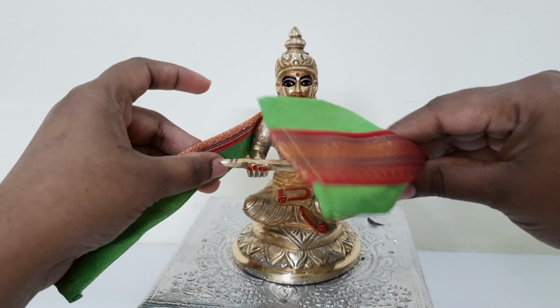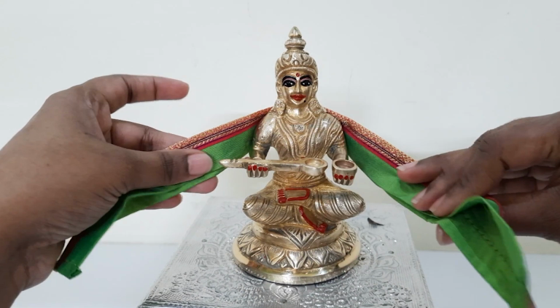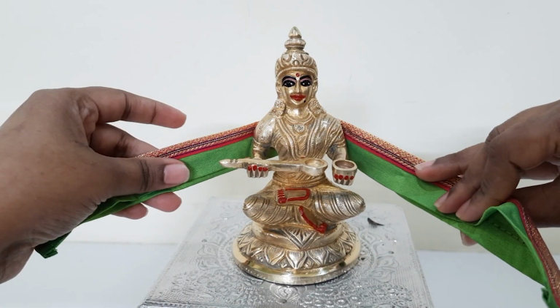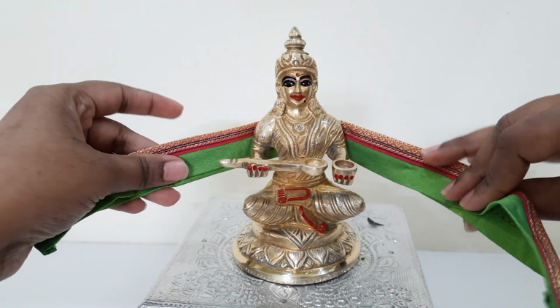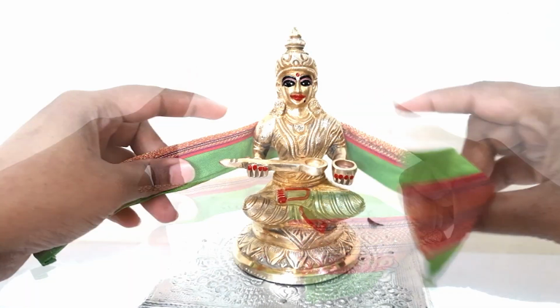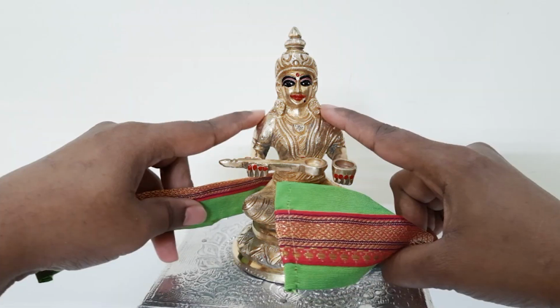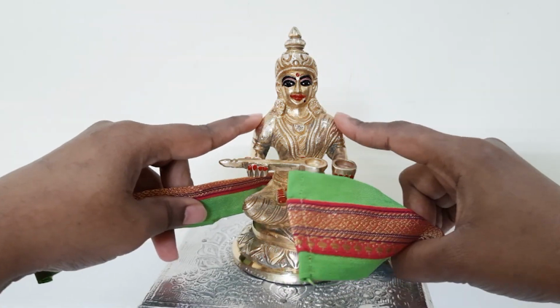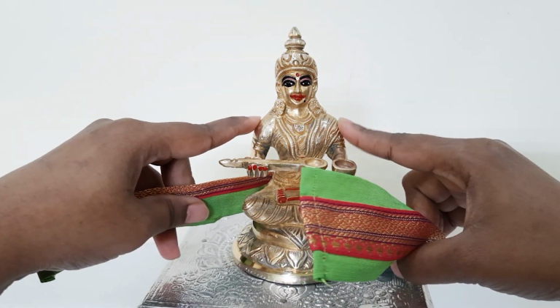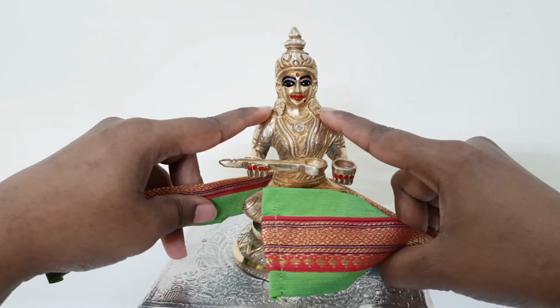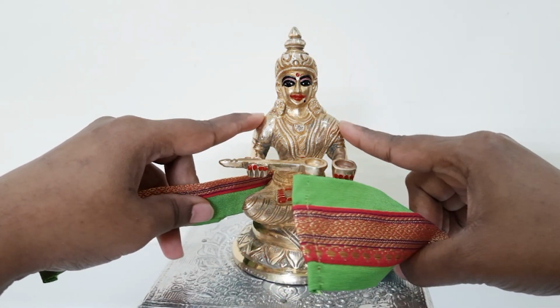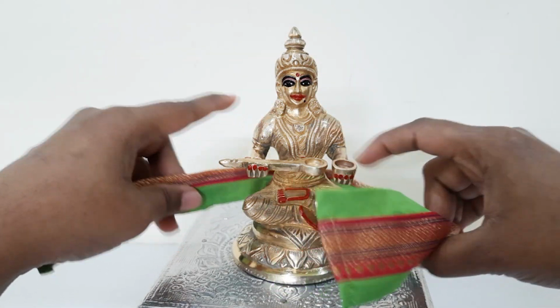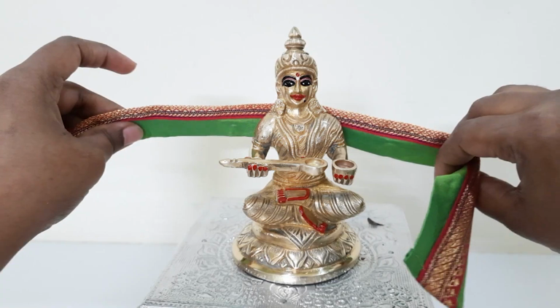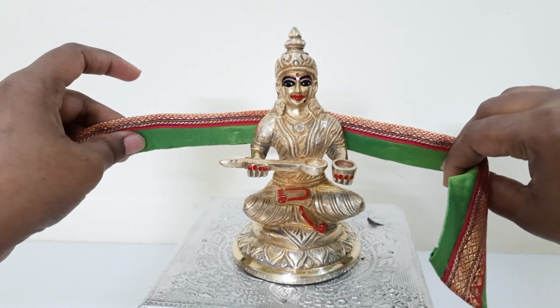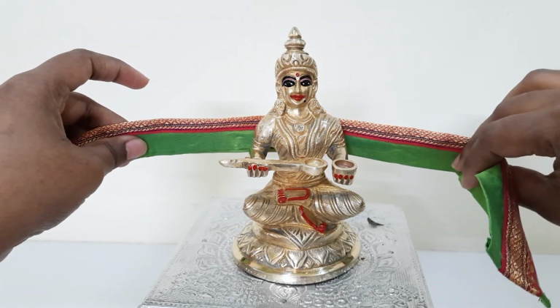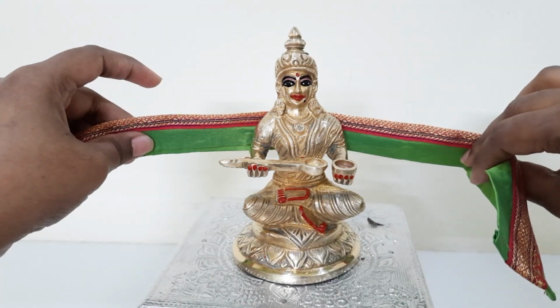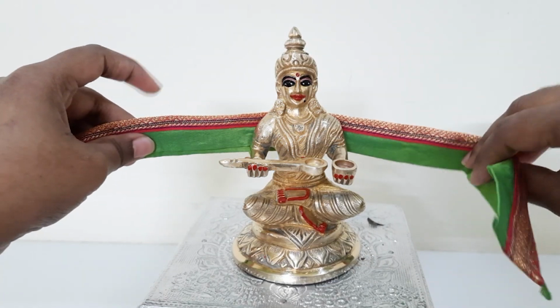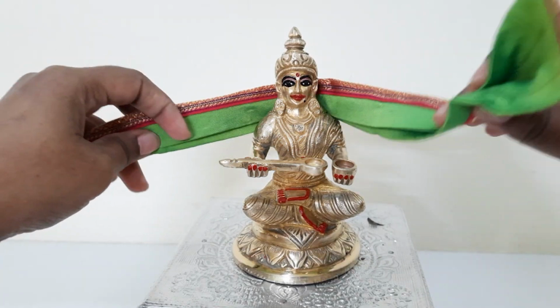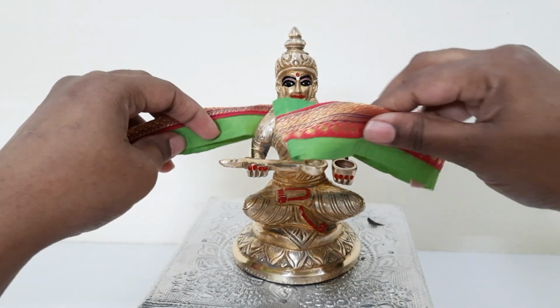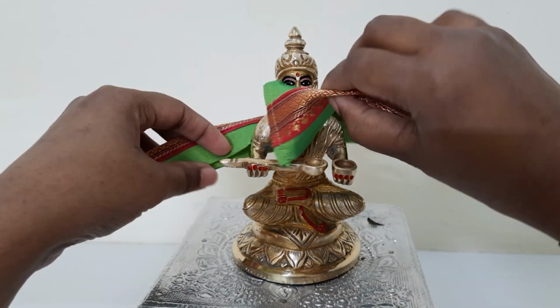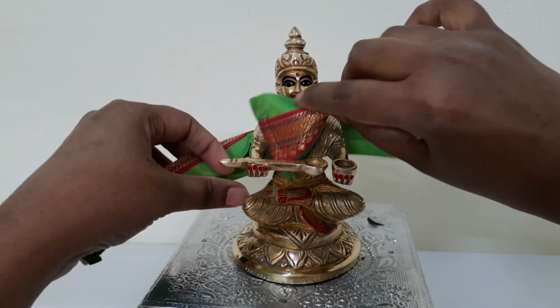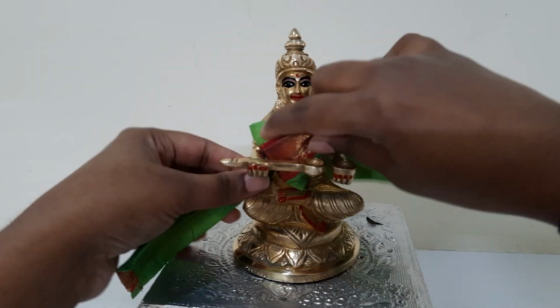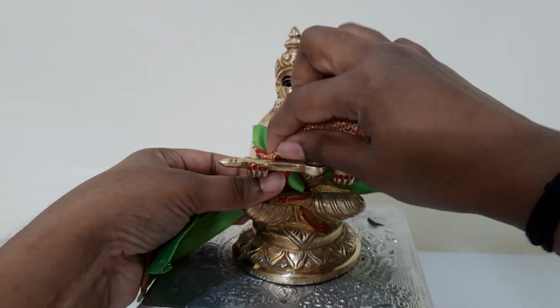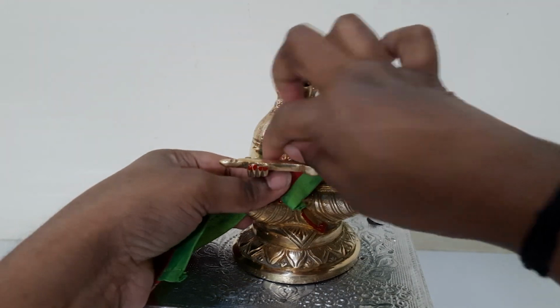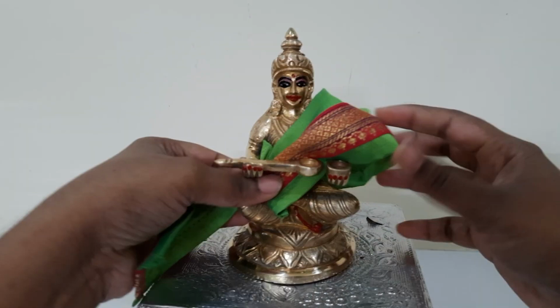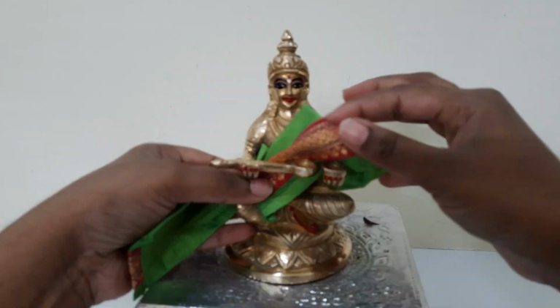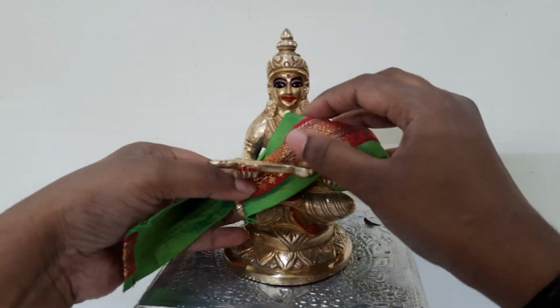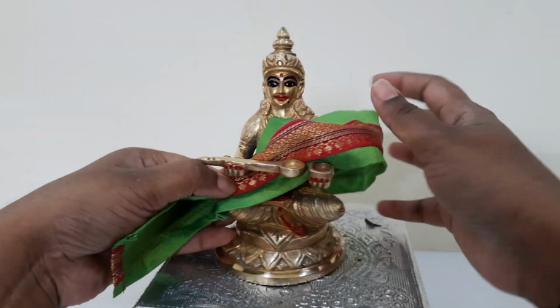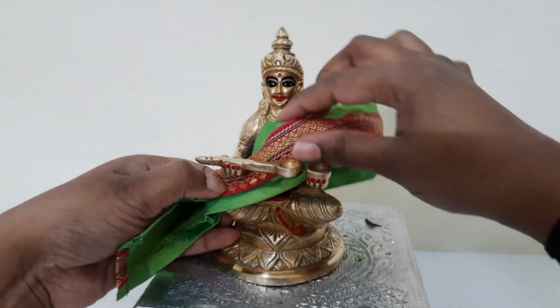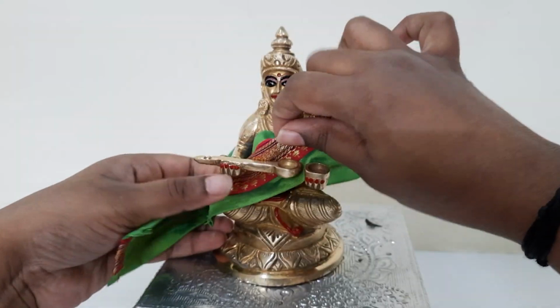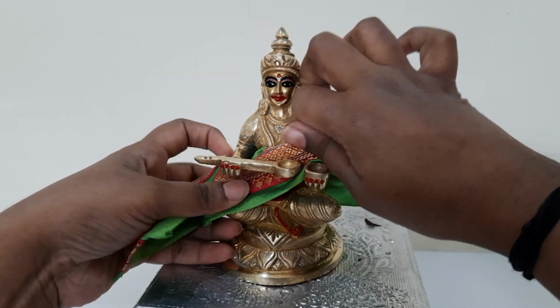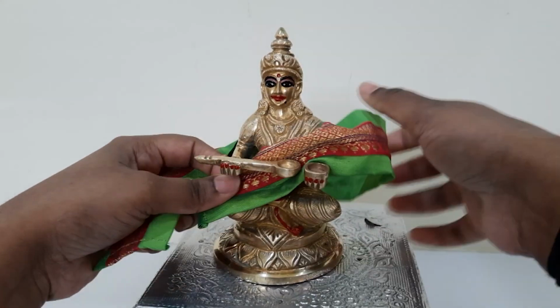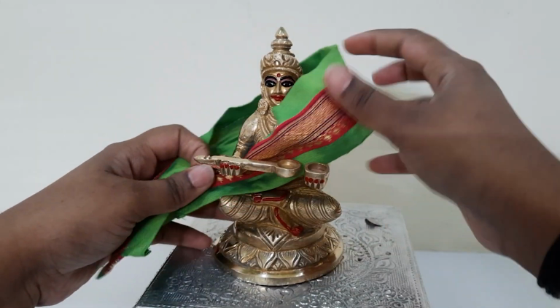Take the saree from the back. Because the shoulder of this idol is very small, I've just folded this border into half. Then just do a crisscross over here, as I always say.